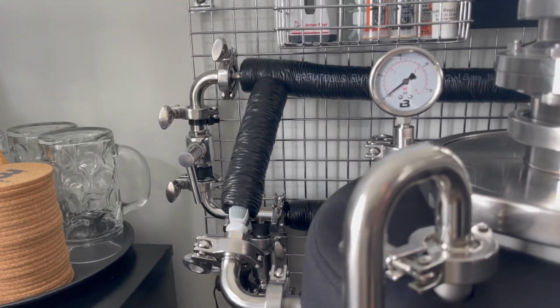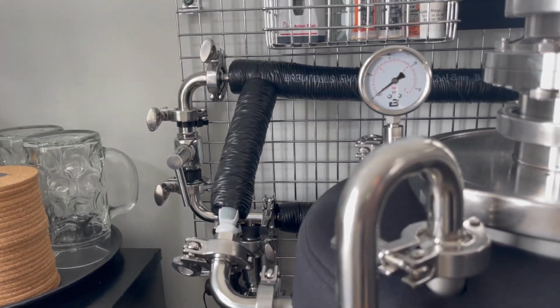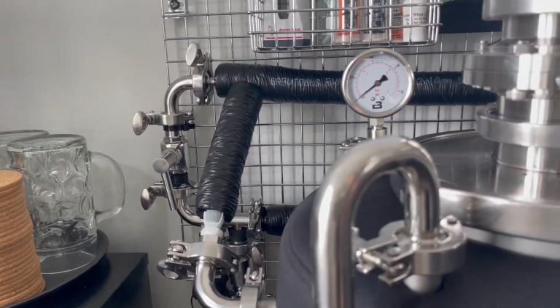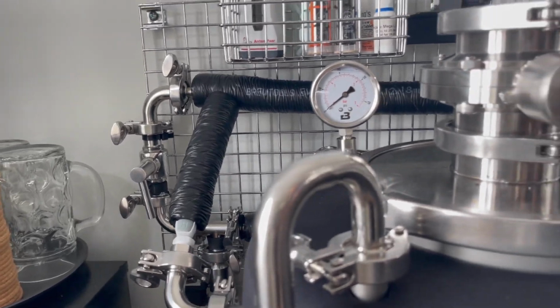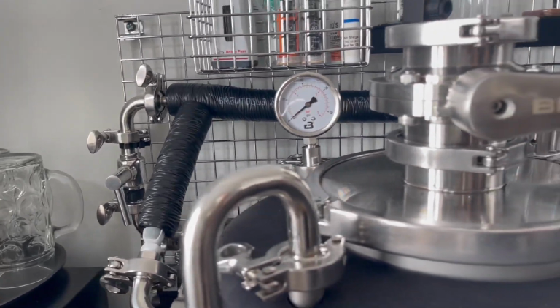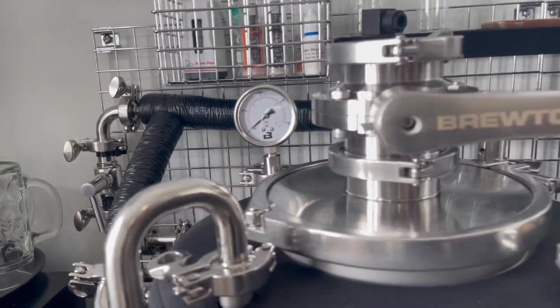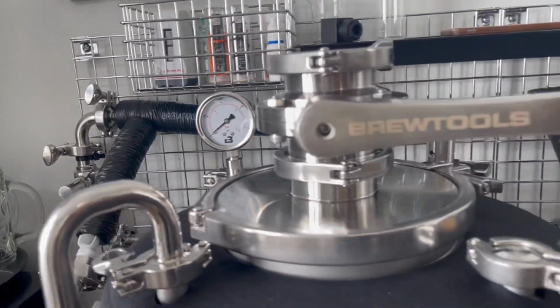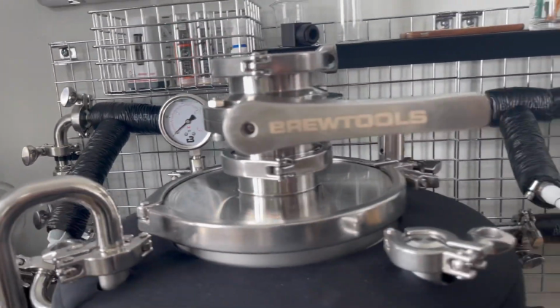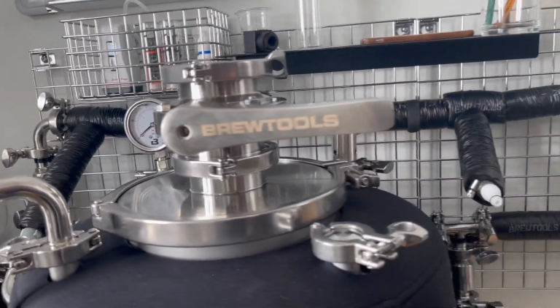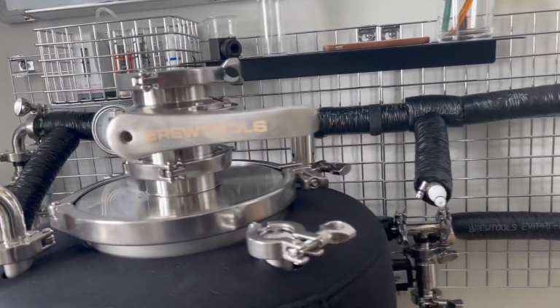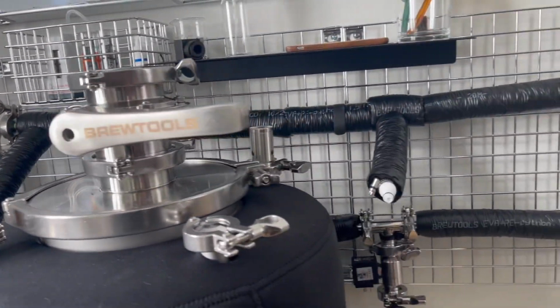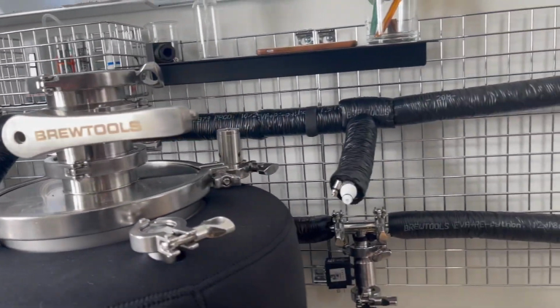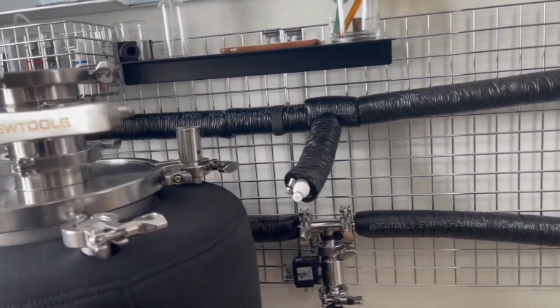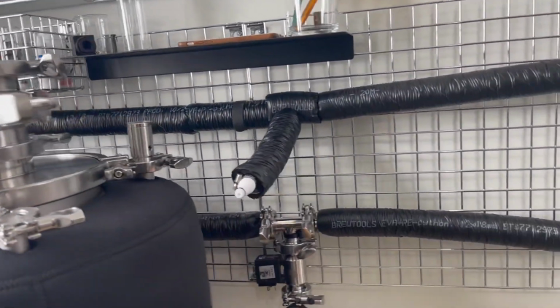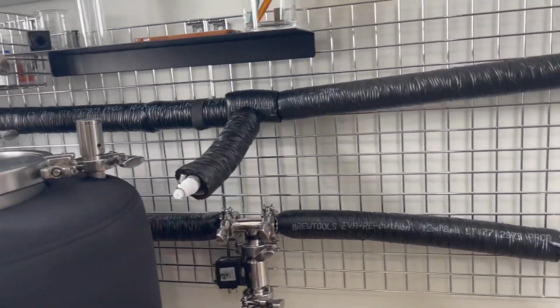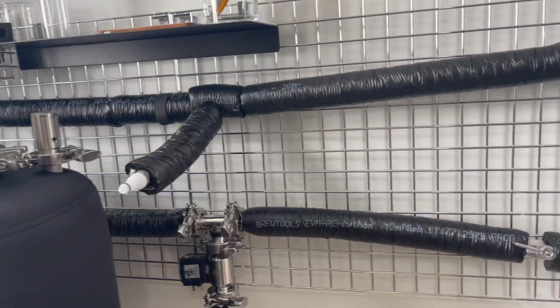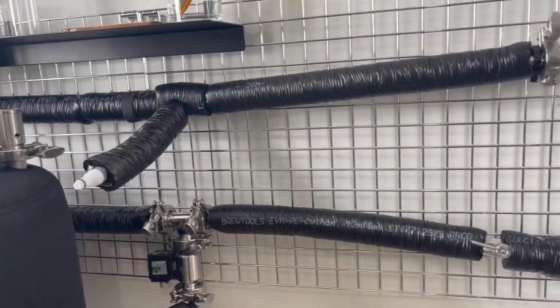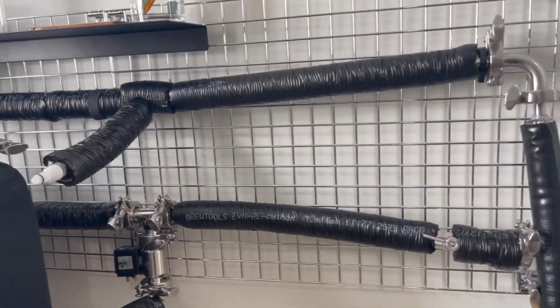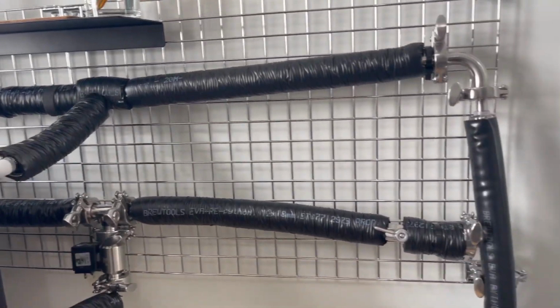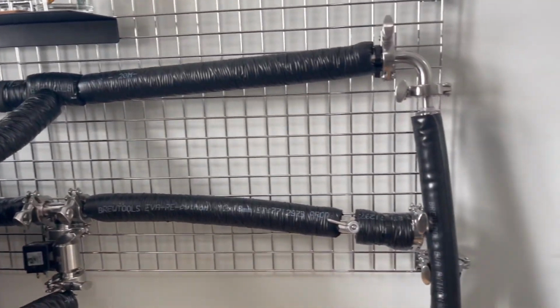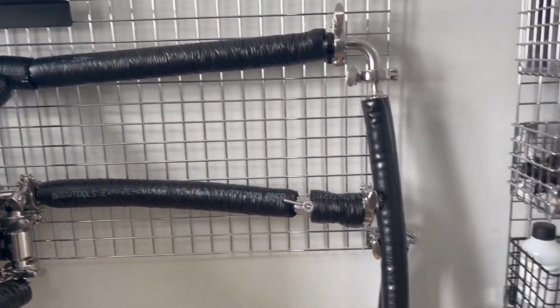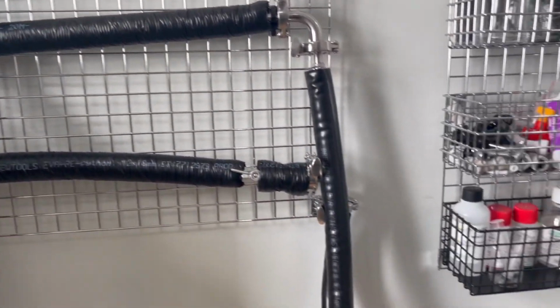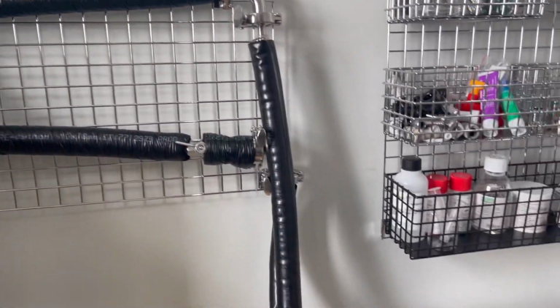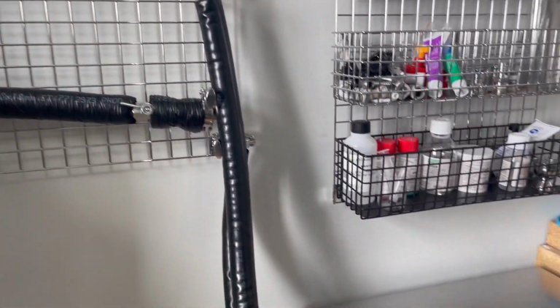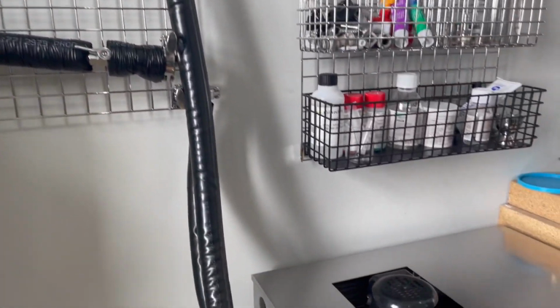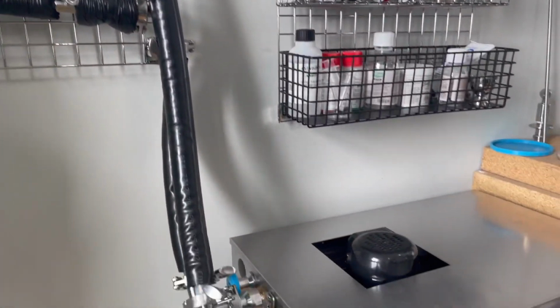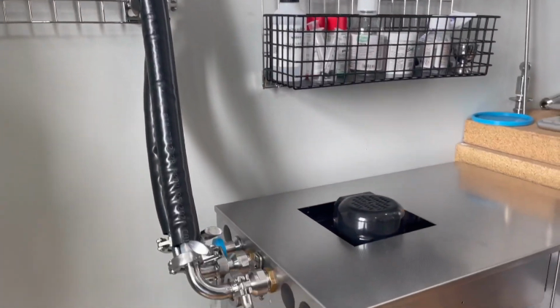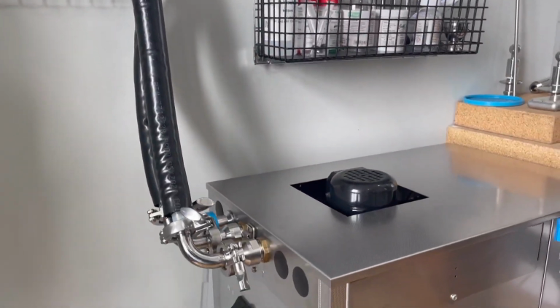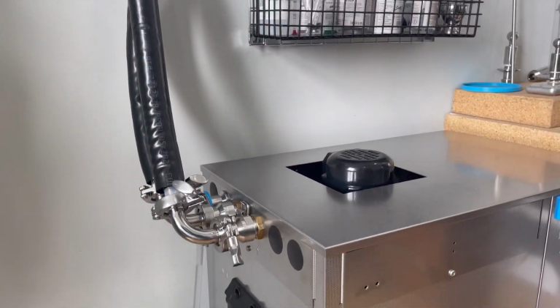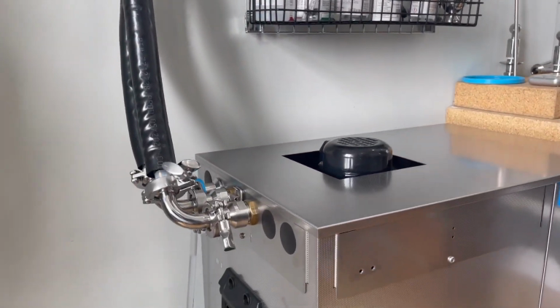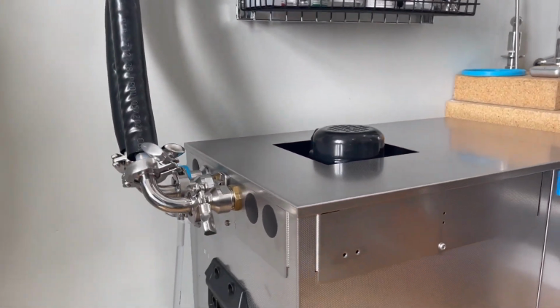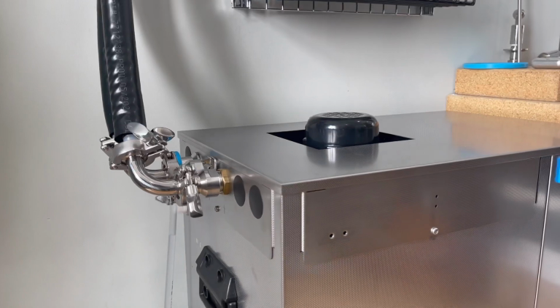This is where the glycol is going to come up and back down and around. The valve on the end is for regulating a little bit of pressure and should never be fully closed.